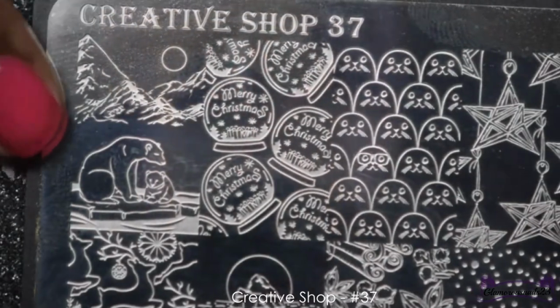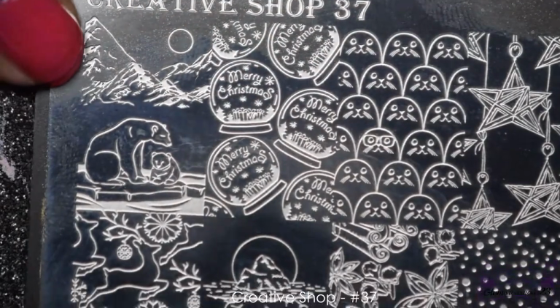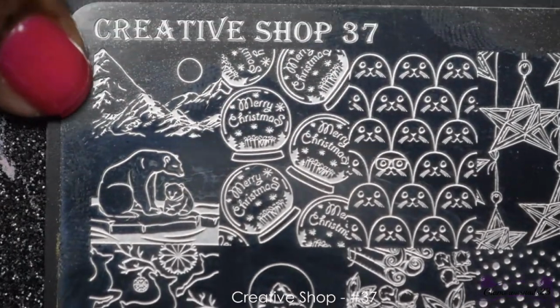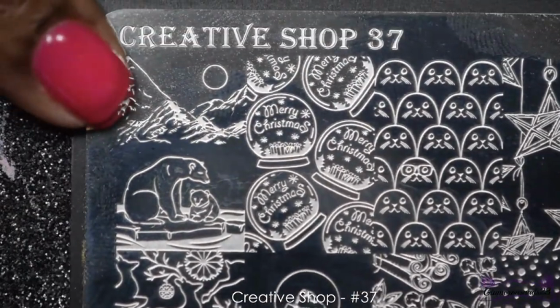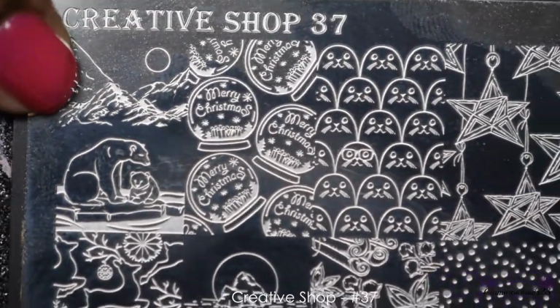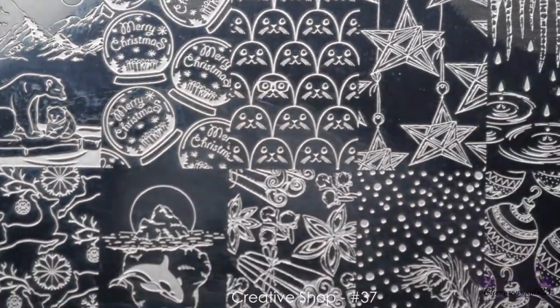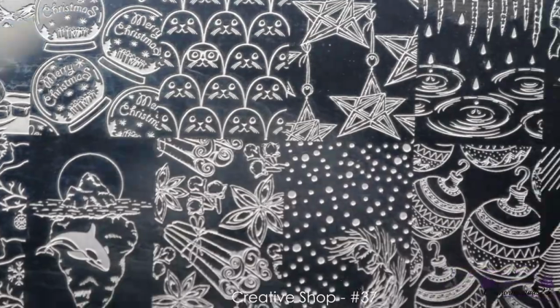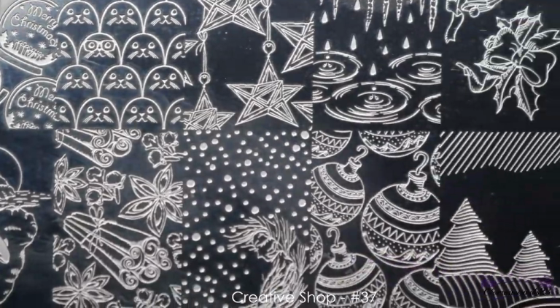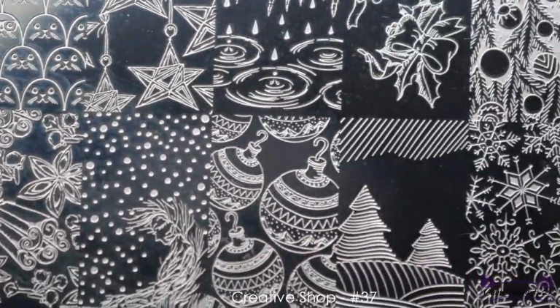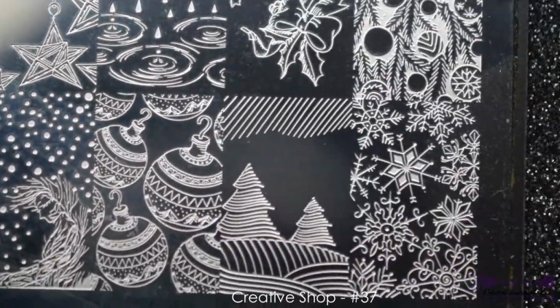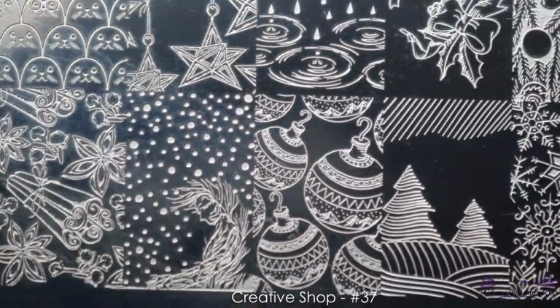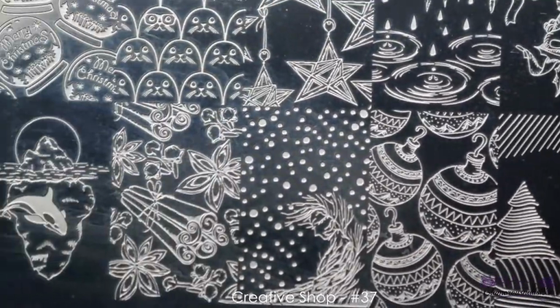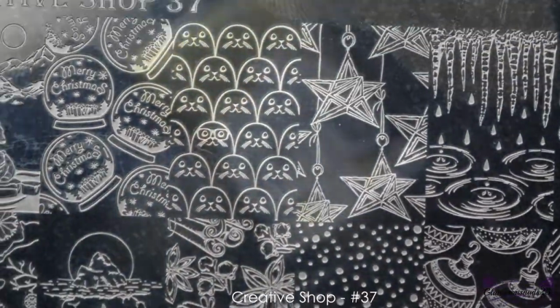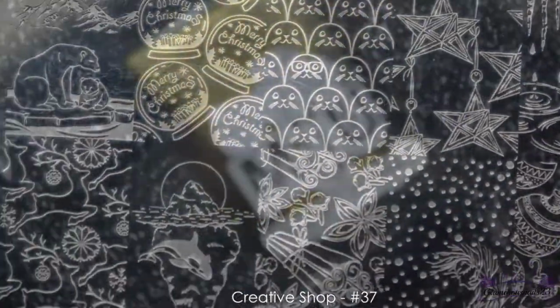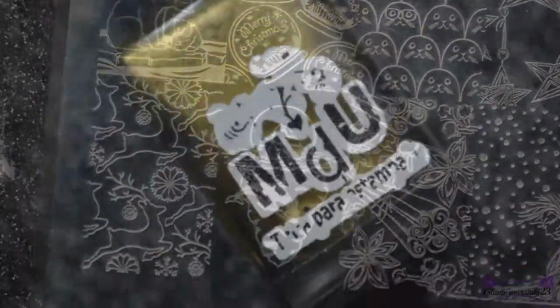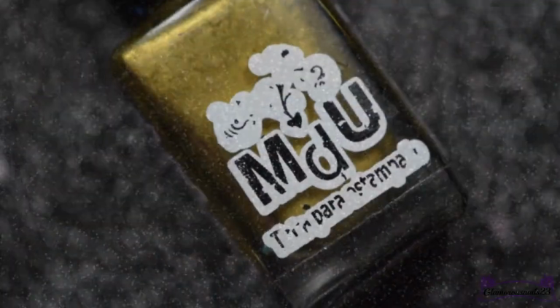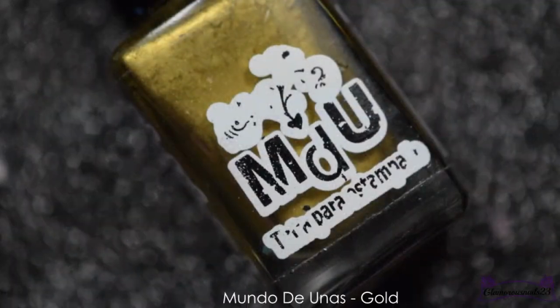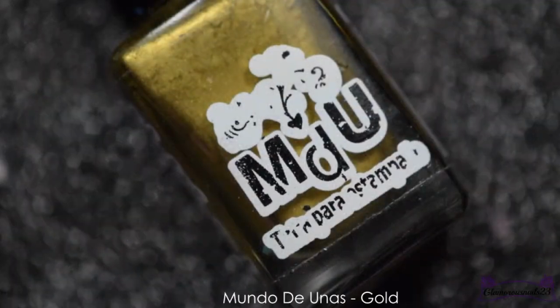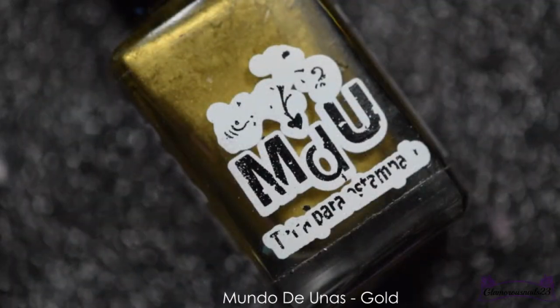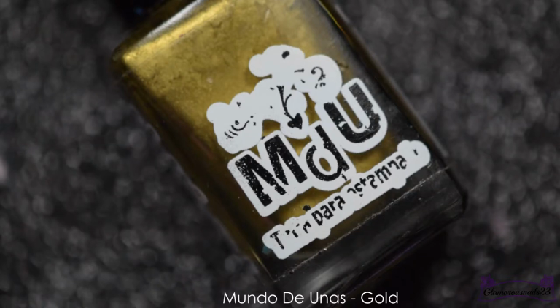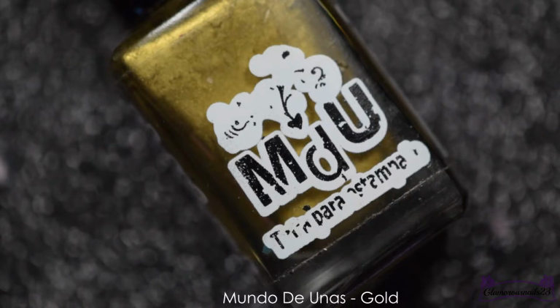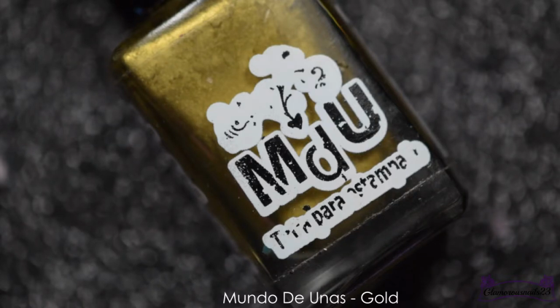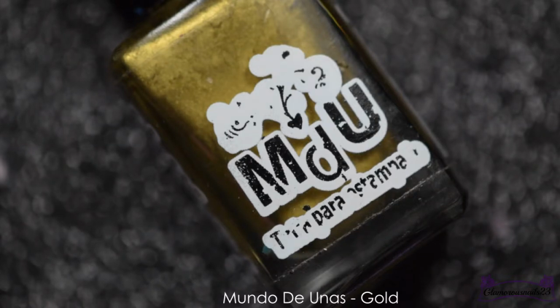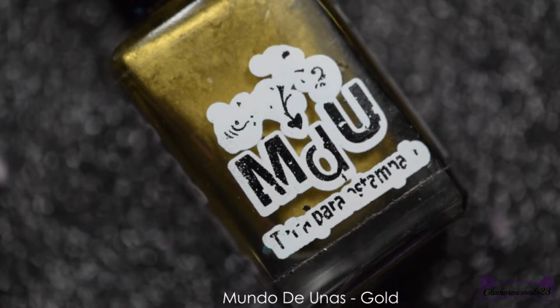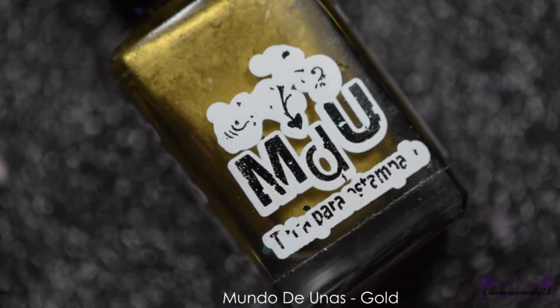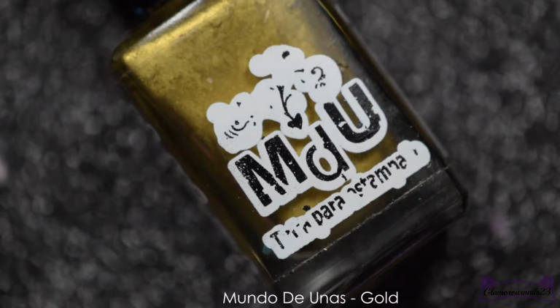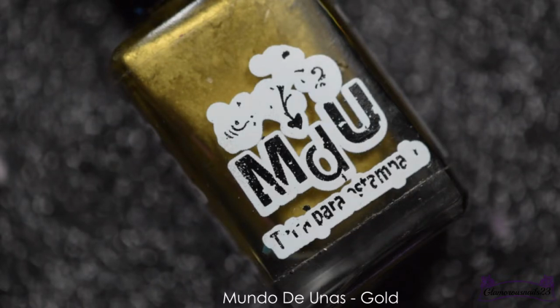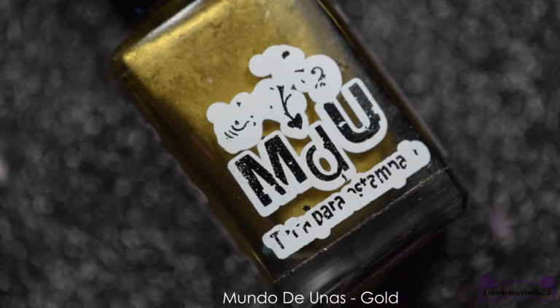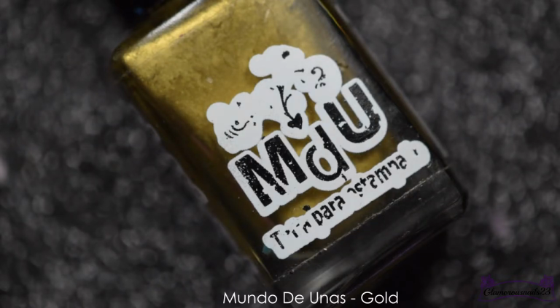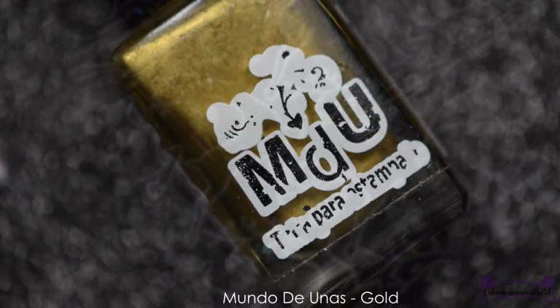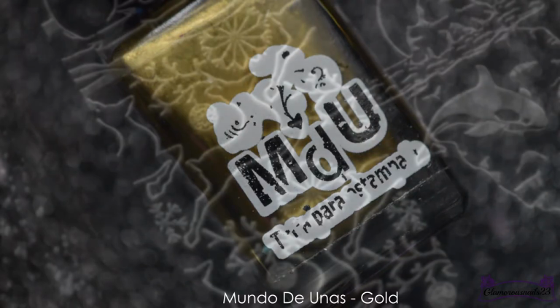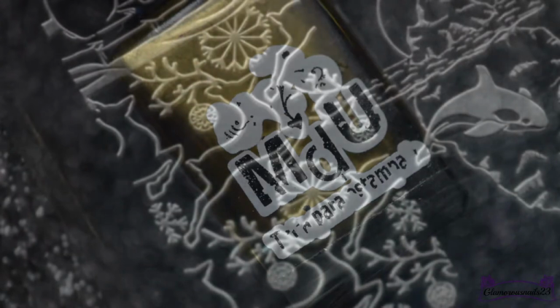Next, I'll be going in with my Creative Shop number 37 stamping plate, my Mundo de Uñas gold stamping polish, and my clear jelly stamper again to stamp the fun reindeer image.